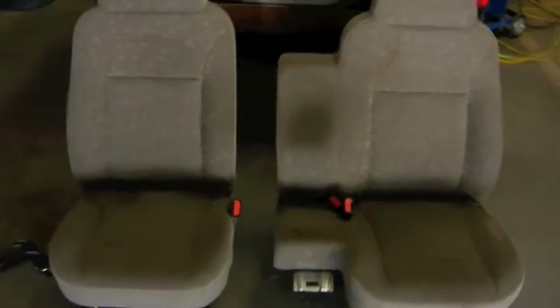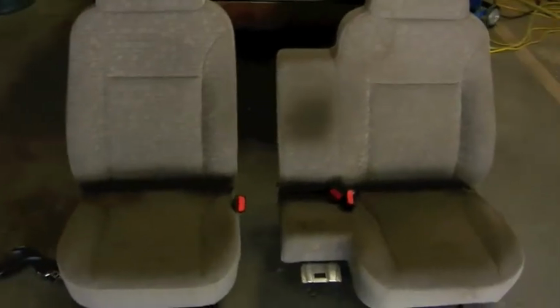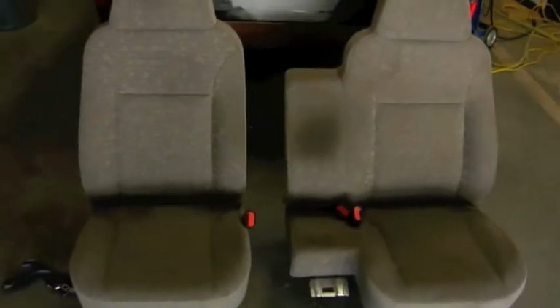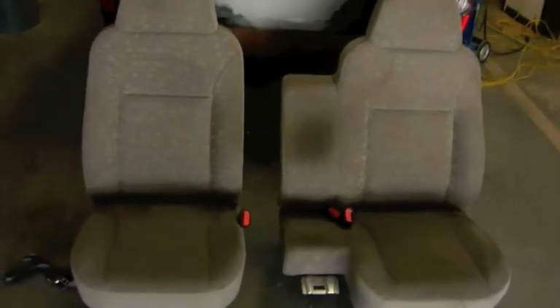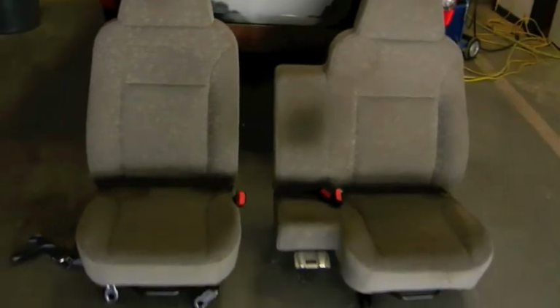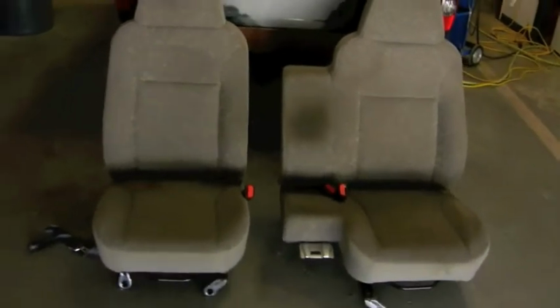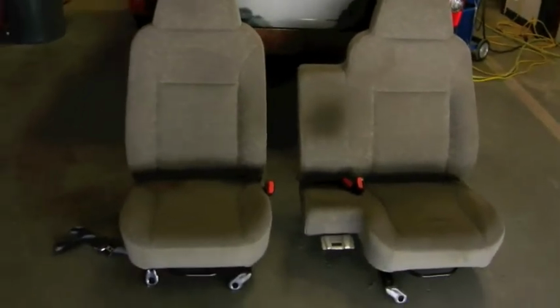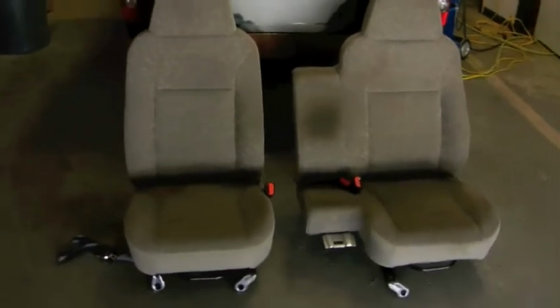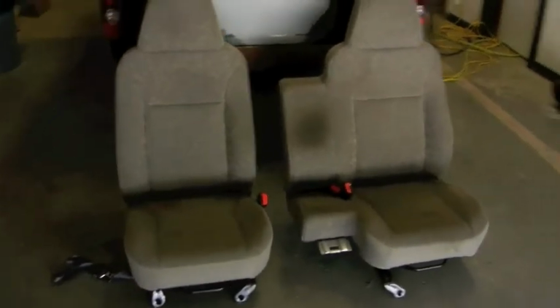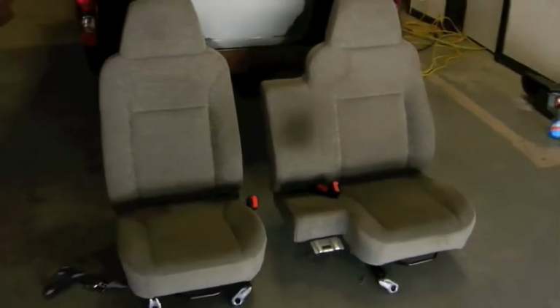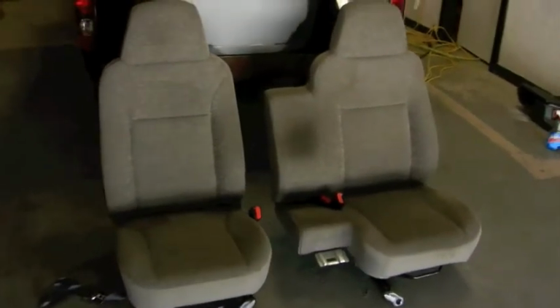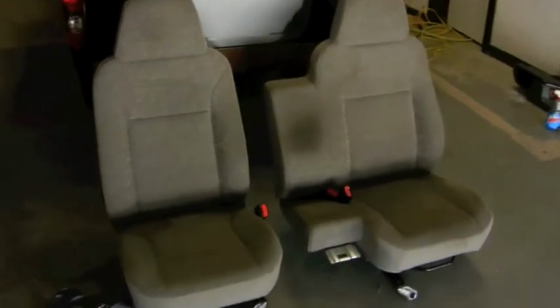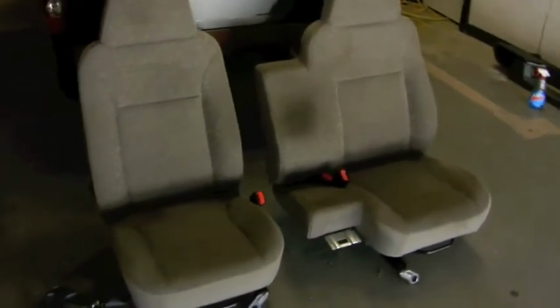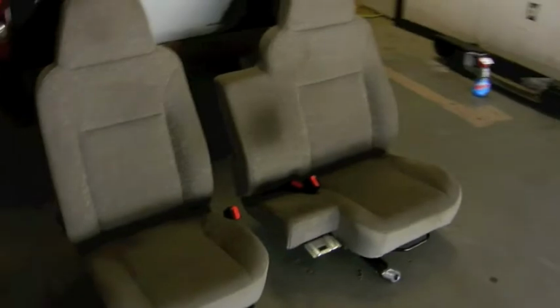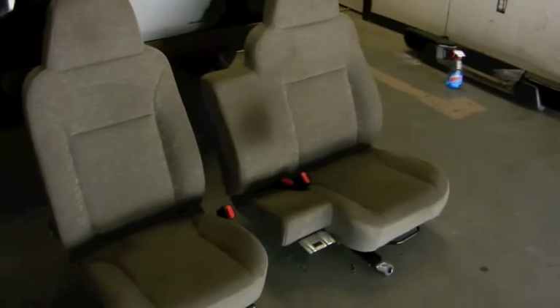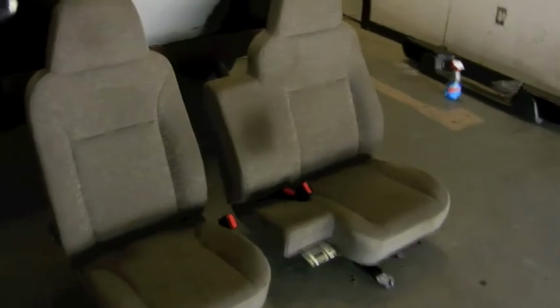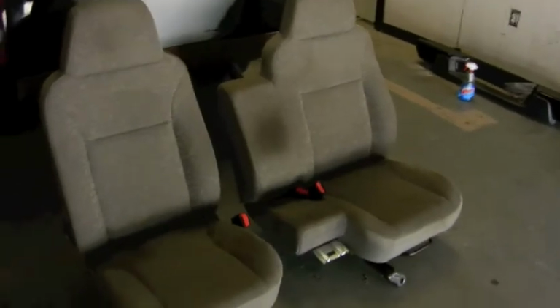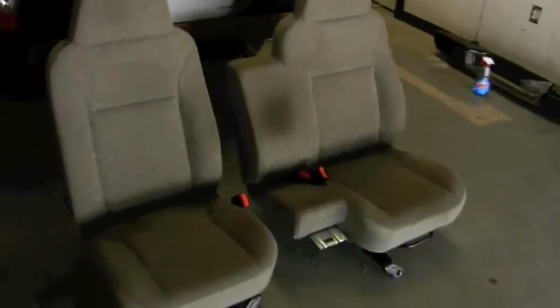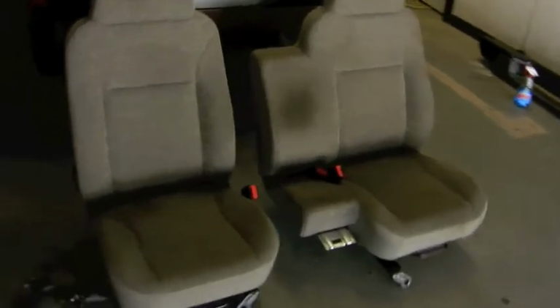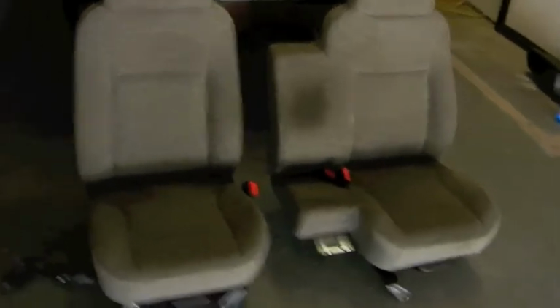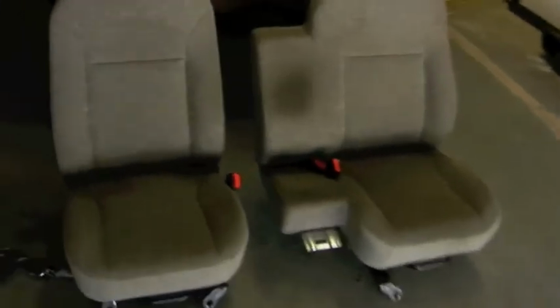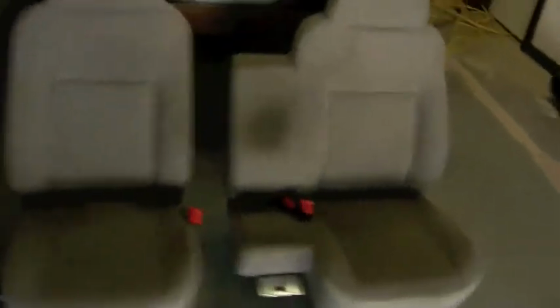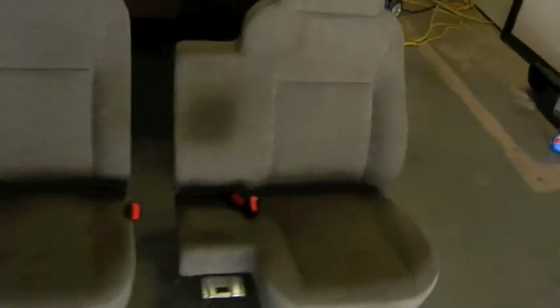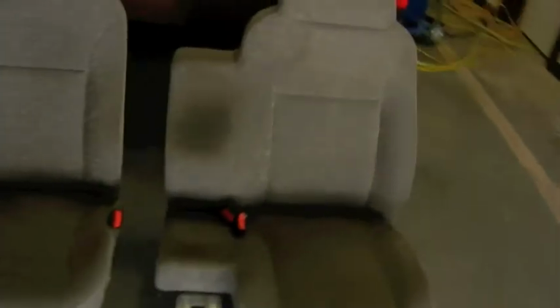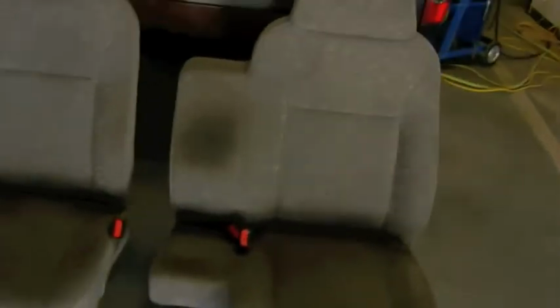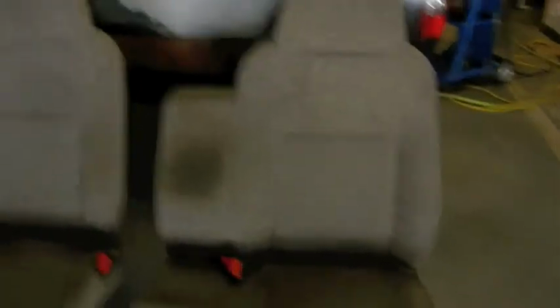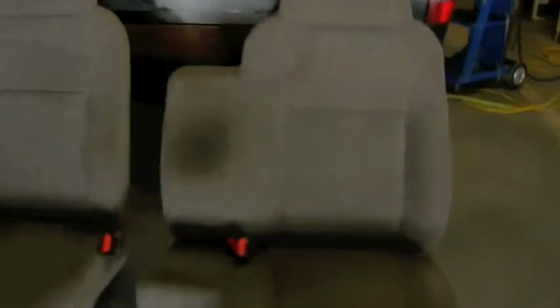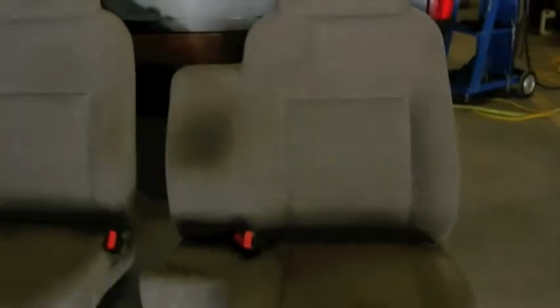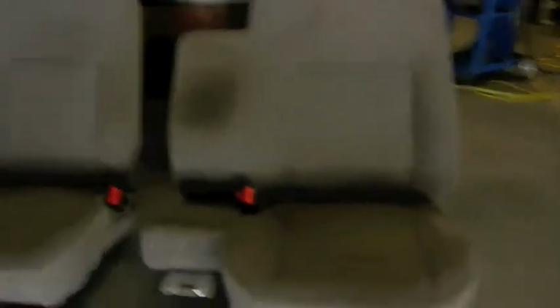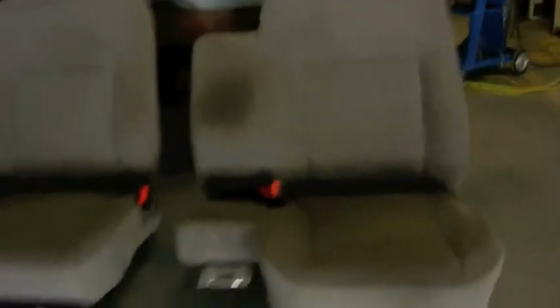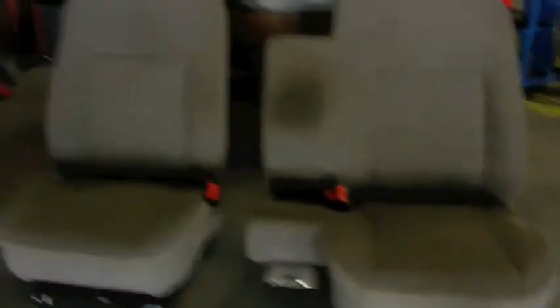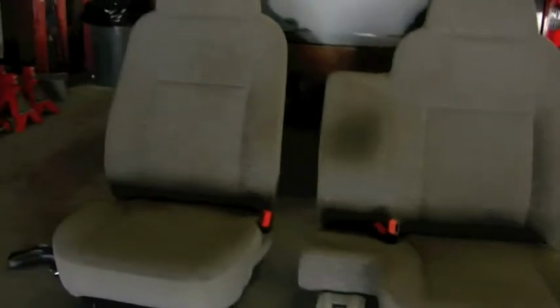This is just an update. Pretty much we've gutted out the interior. These are seats — just regular Colorado seats, nothing special about them.